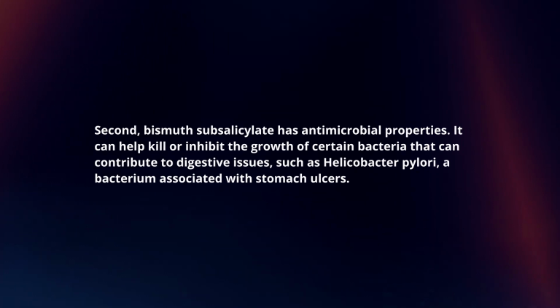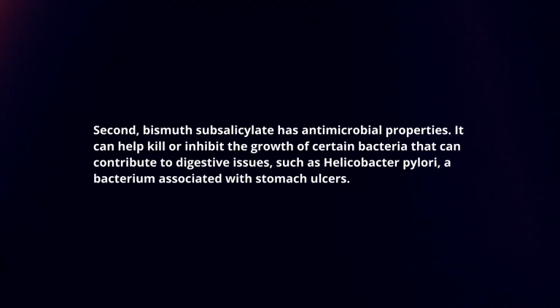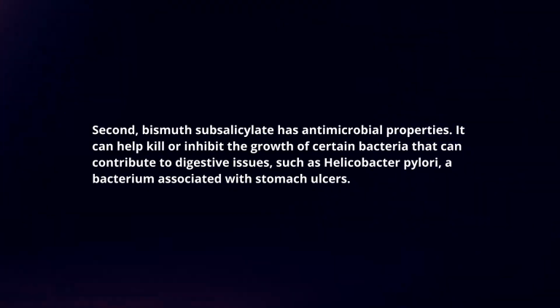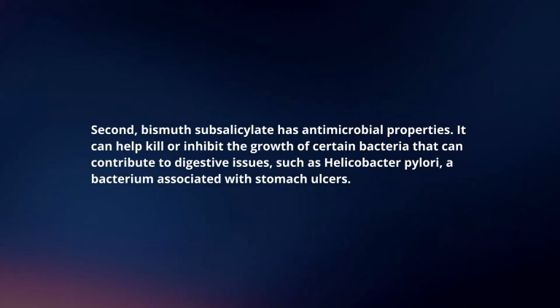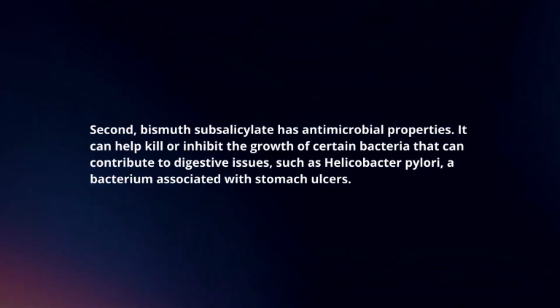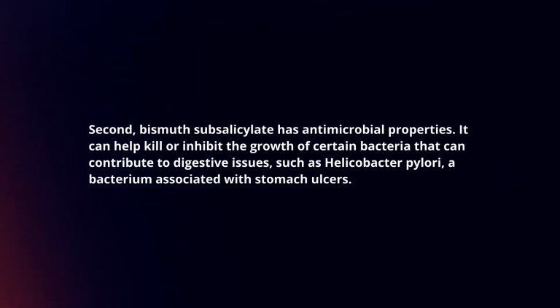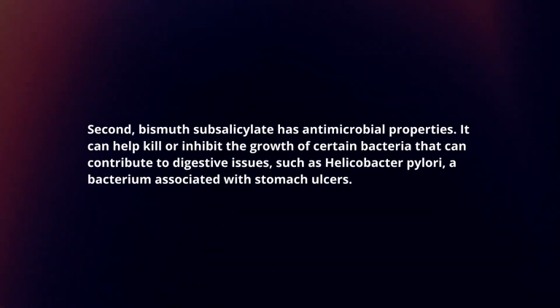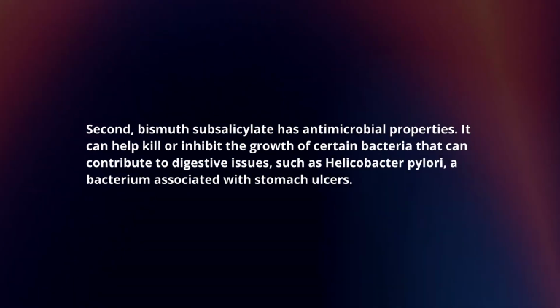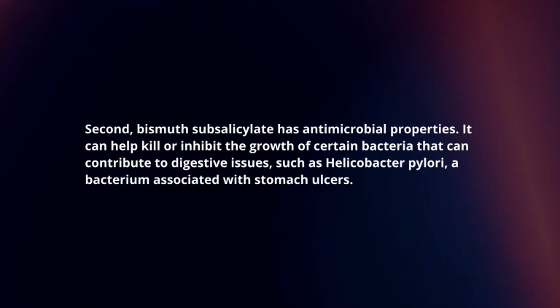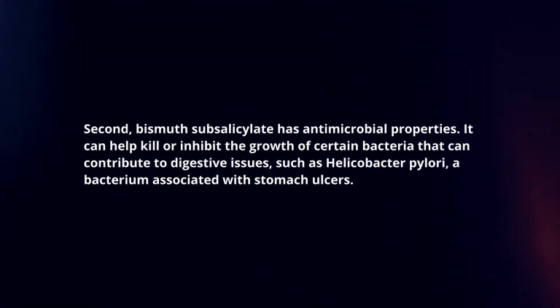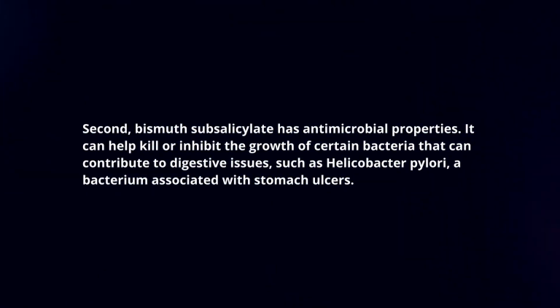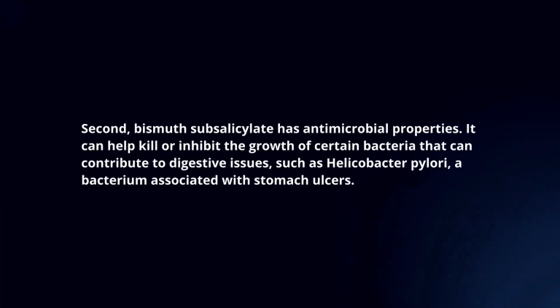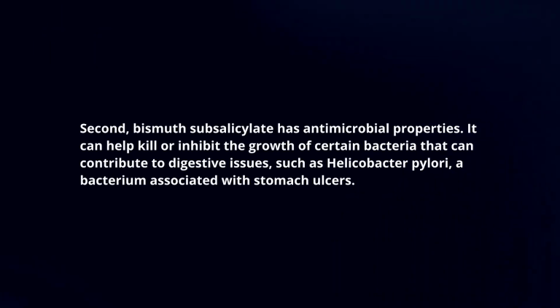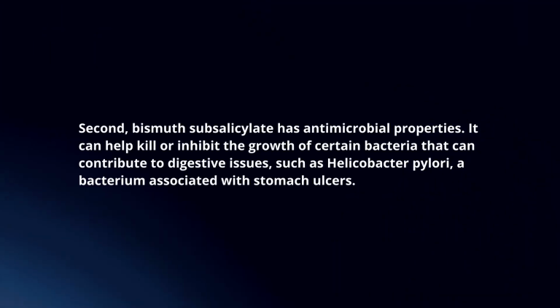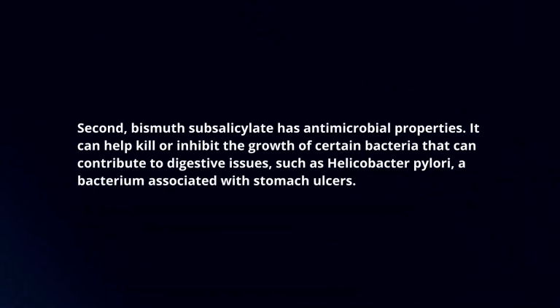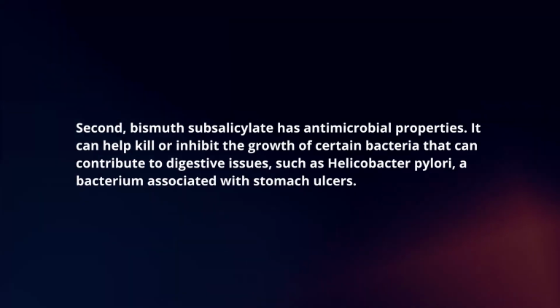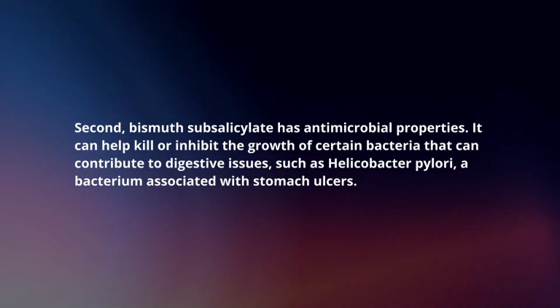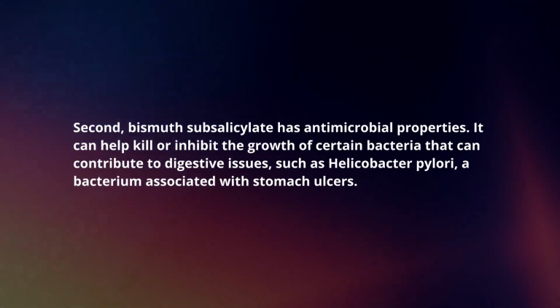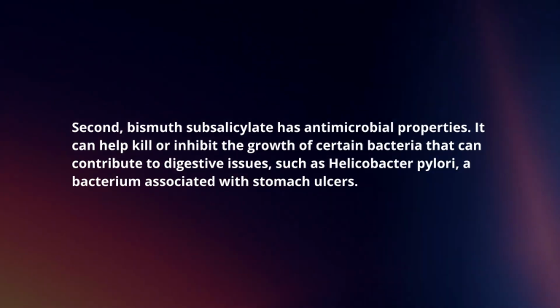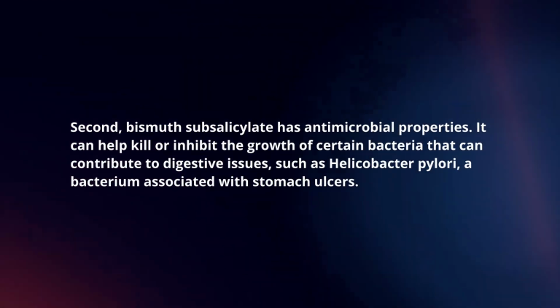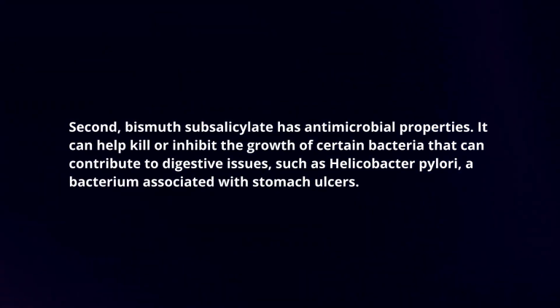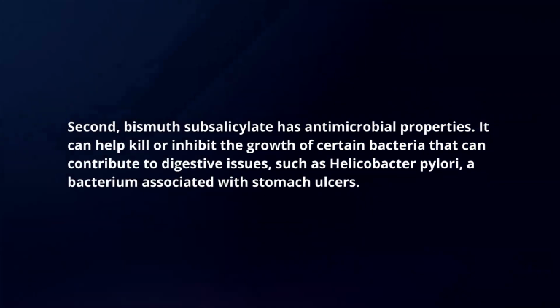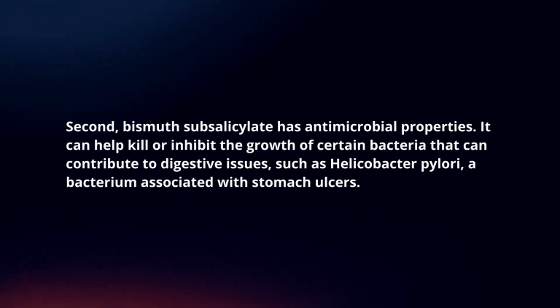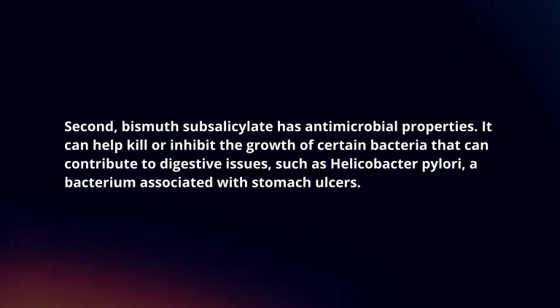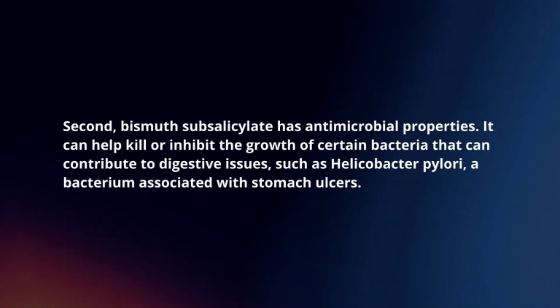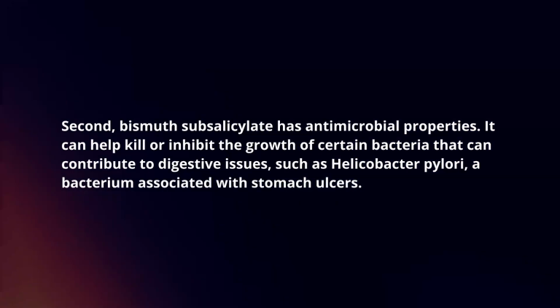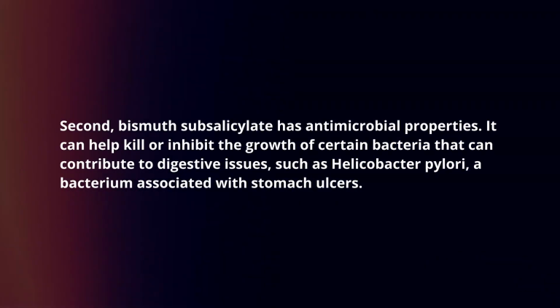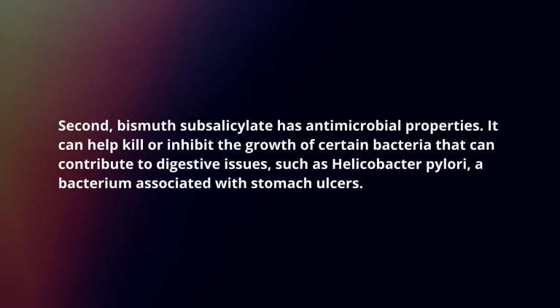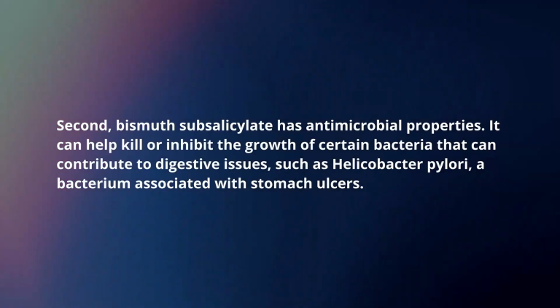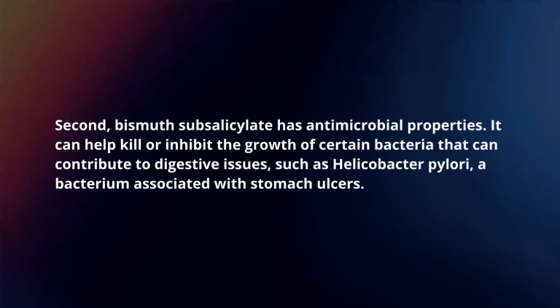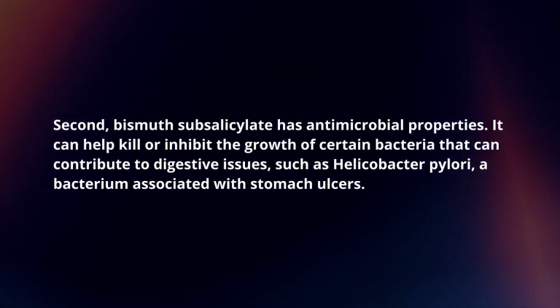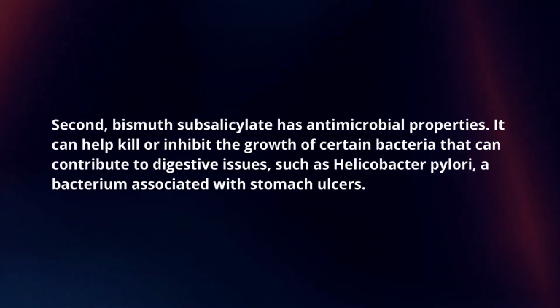Second, bismuth subsalicylate has antimicrobial properties. It can help kill or inhibit the growth of certain bacteria that can contribute to digestive issues, such as Helicobacter pylori, a bacterium associated with stomach ulcers.